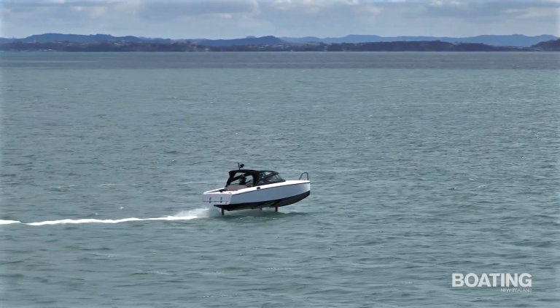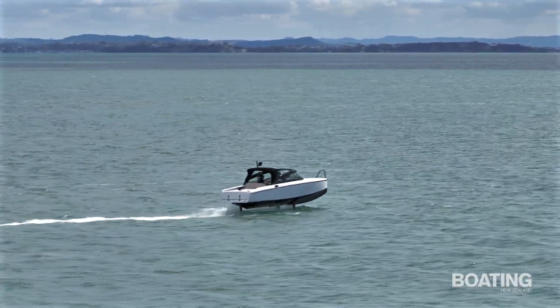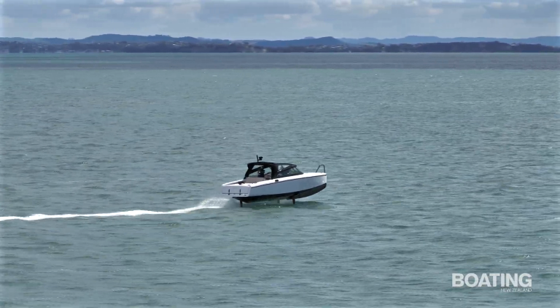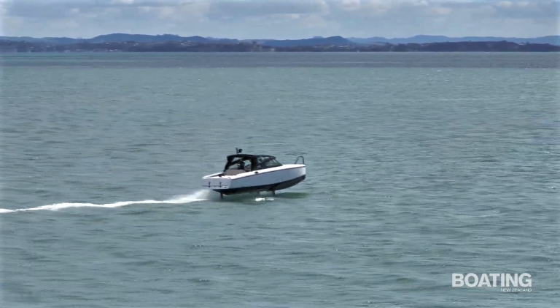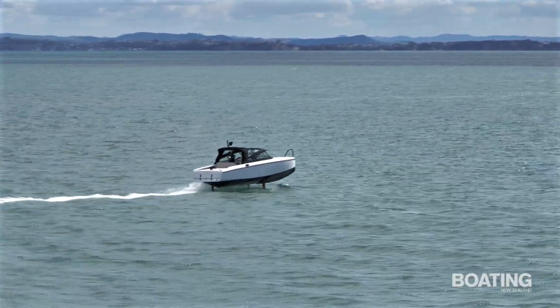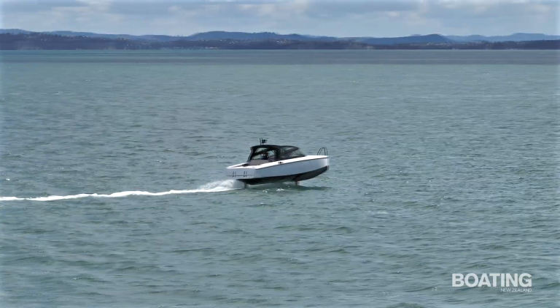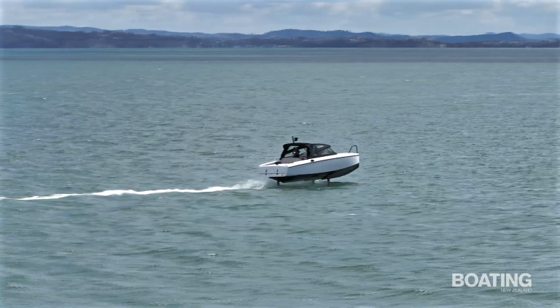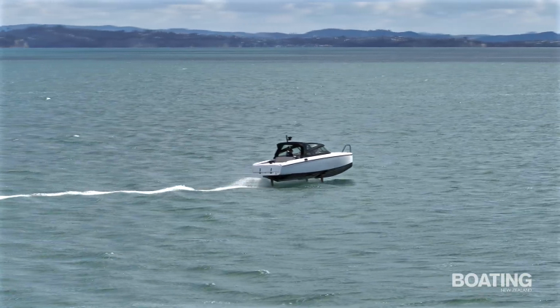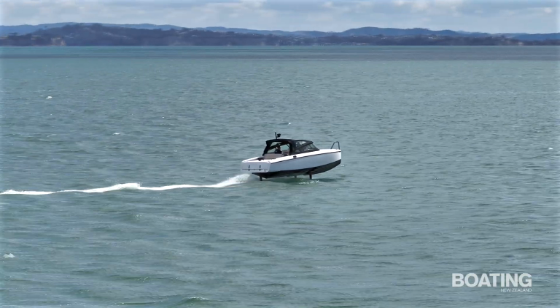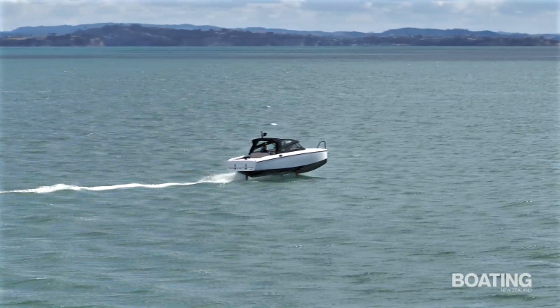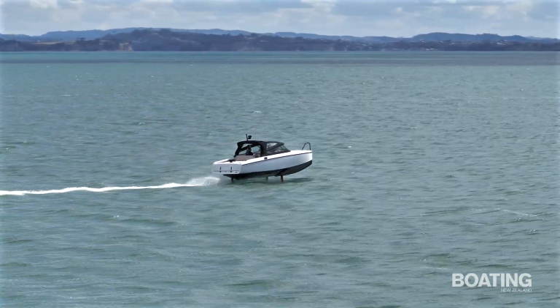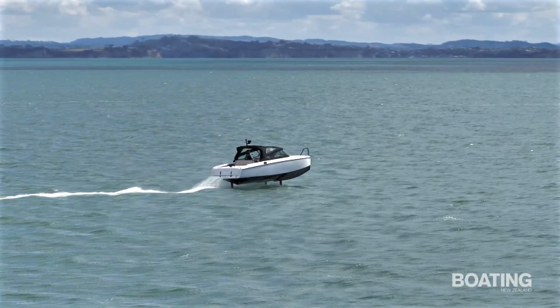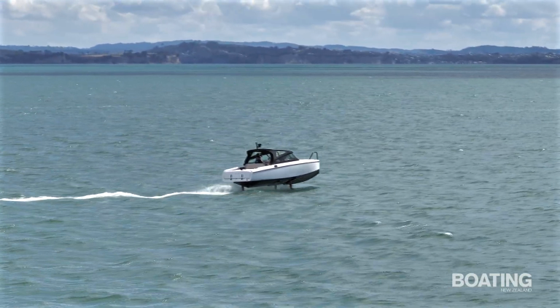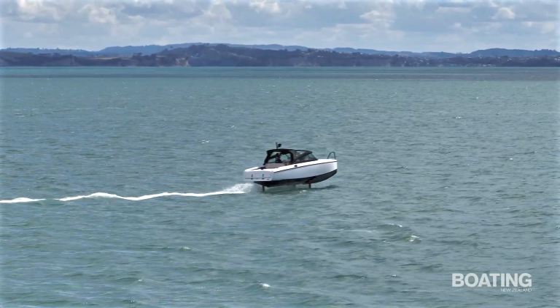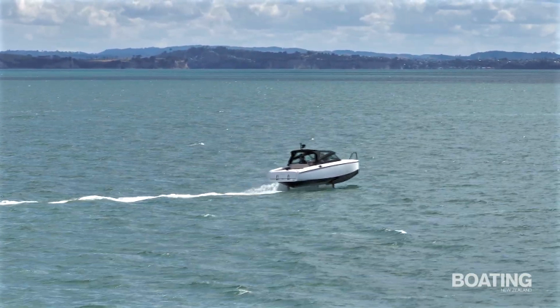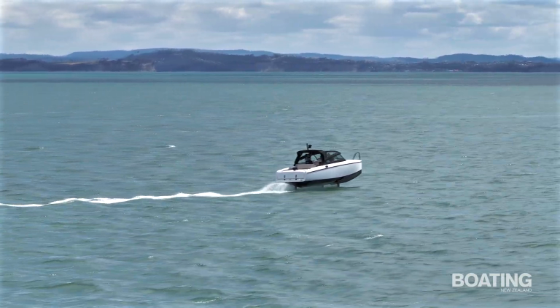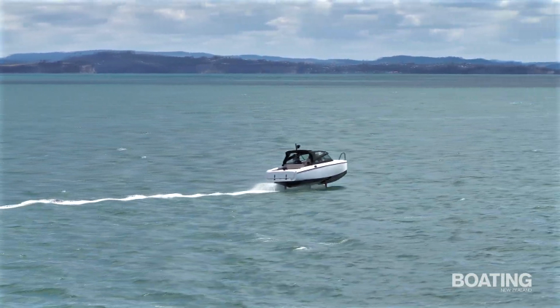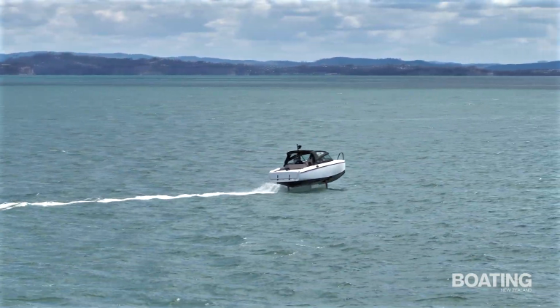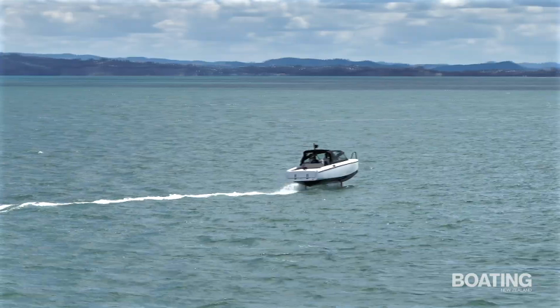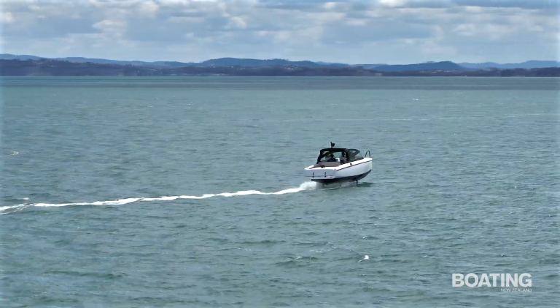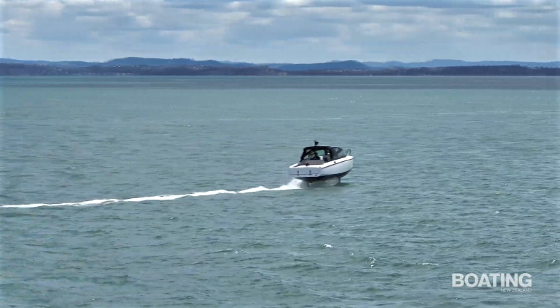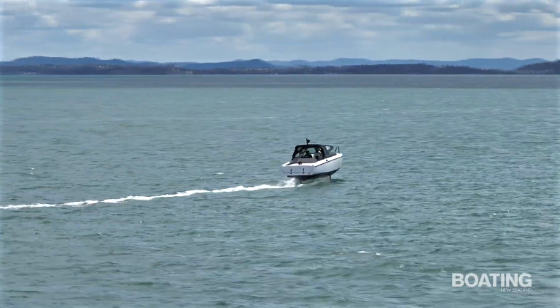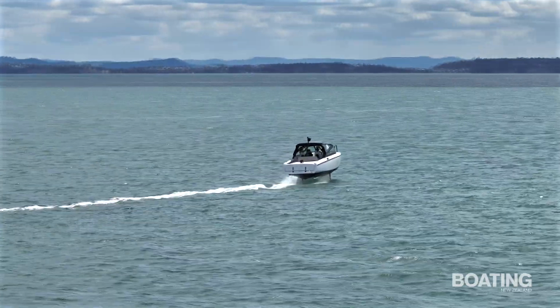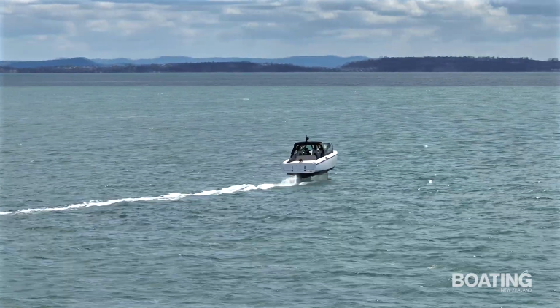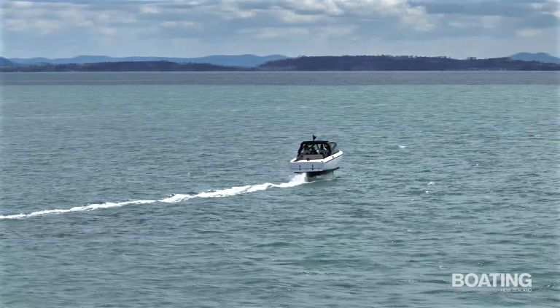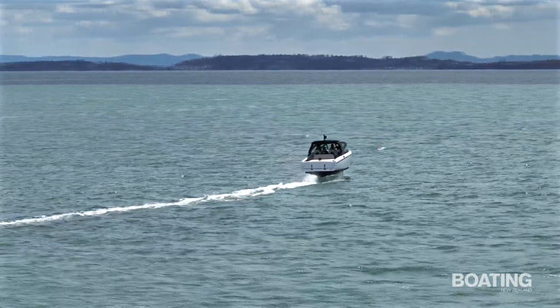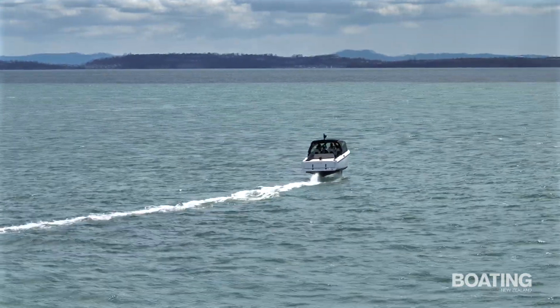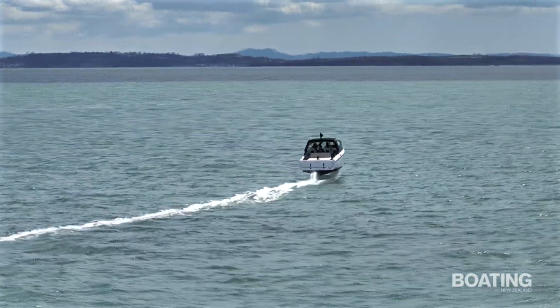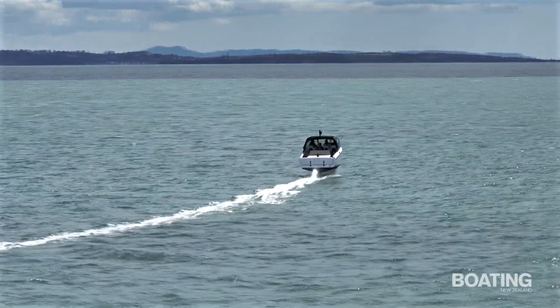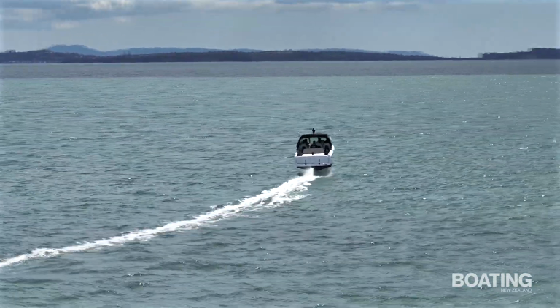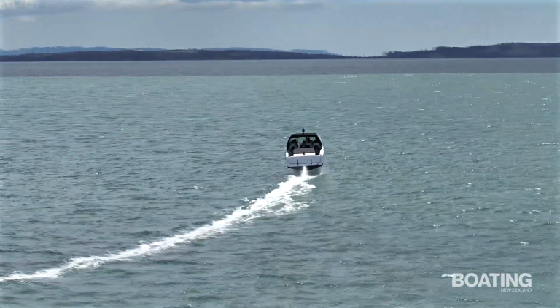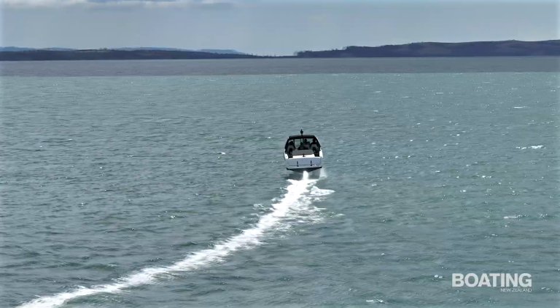A limp home mode gives 3 nautical miles at 4 knots. DC charging takes between 1 and 3 hours — quick to 80% but the last 20% takes longer — or overnight on a conventional AC charger.